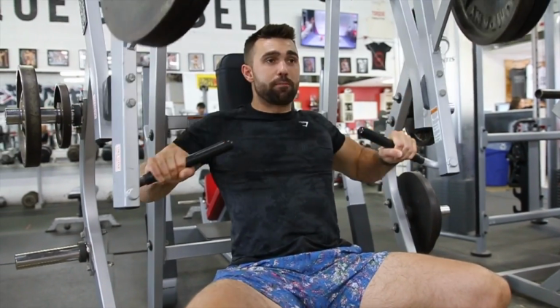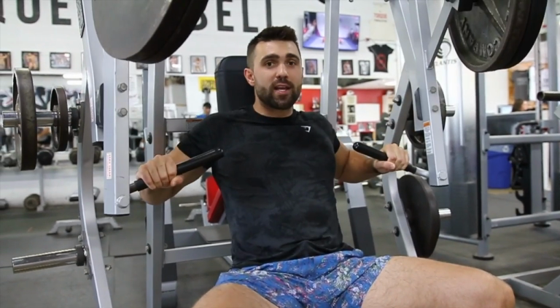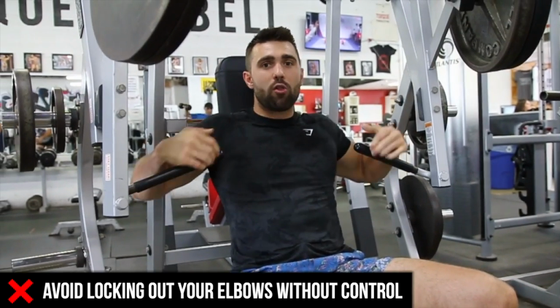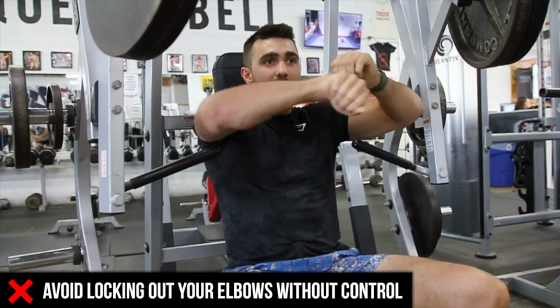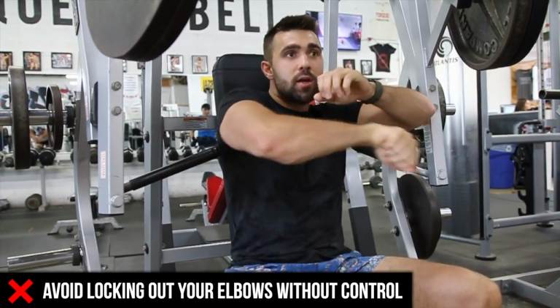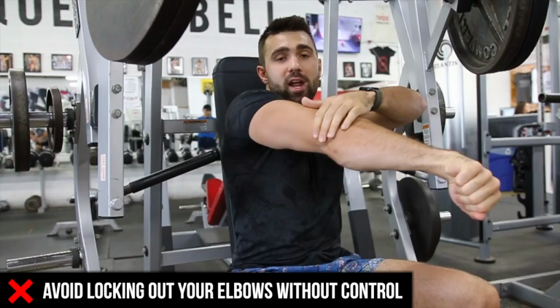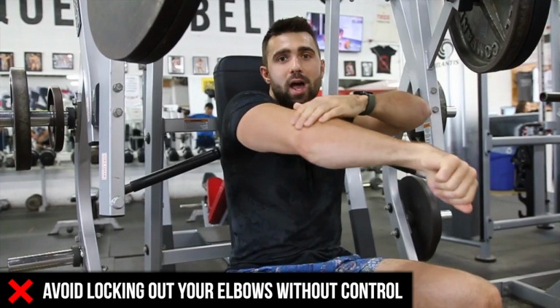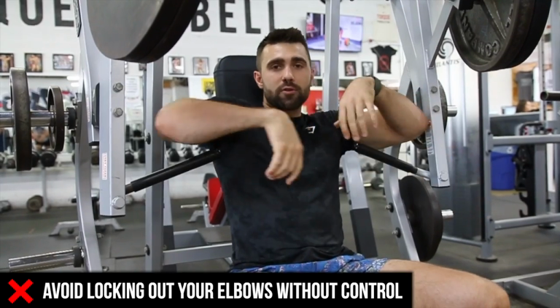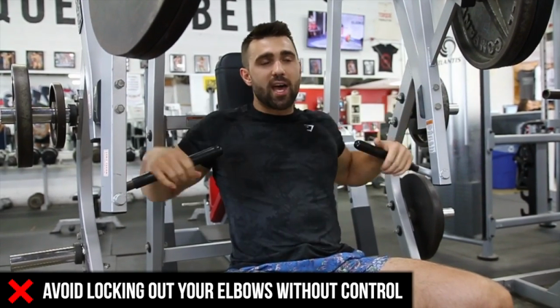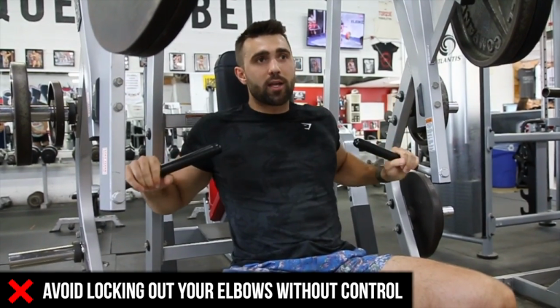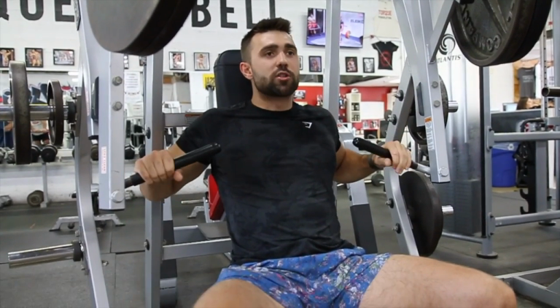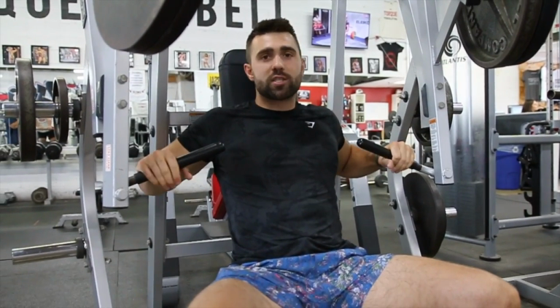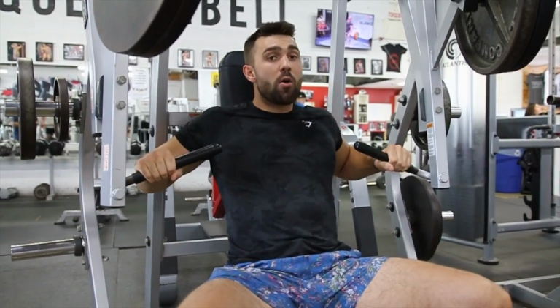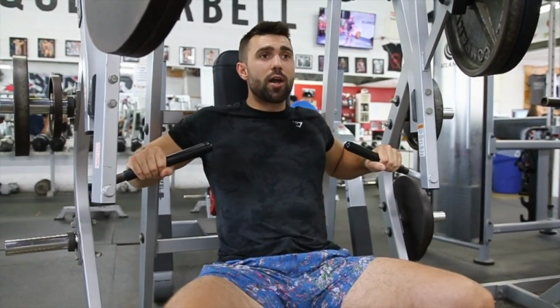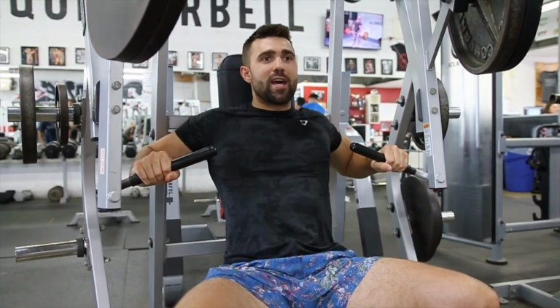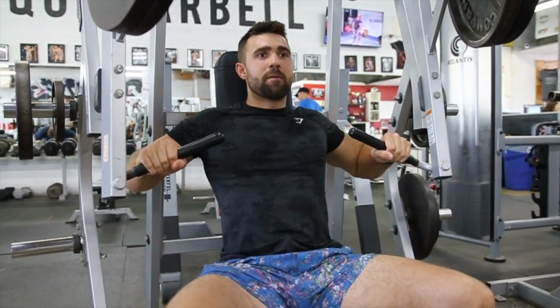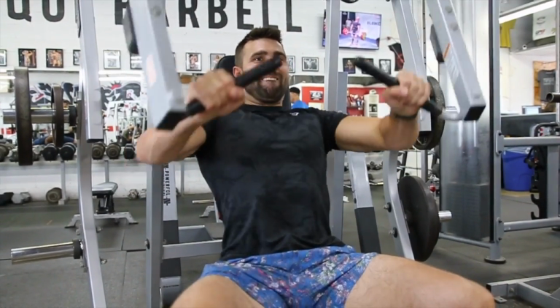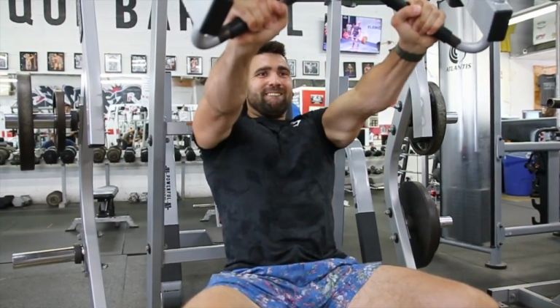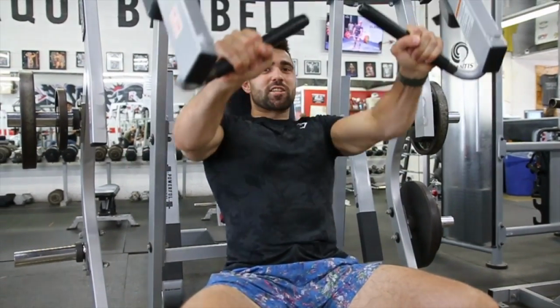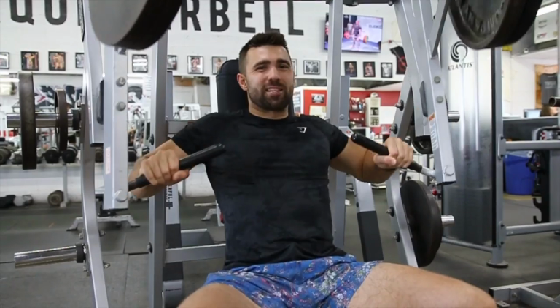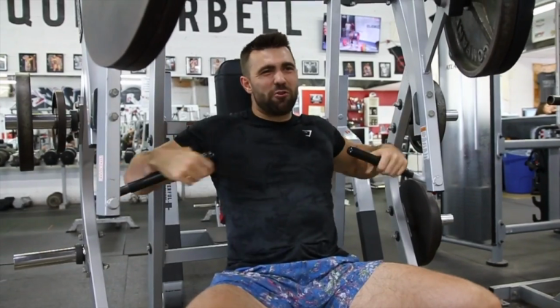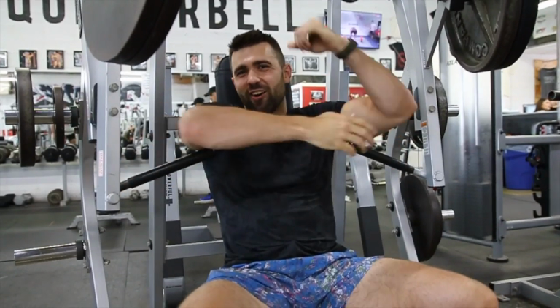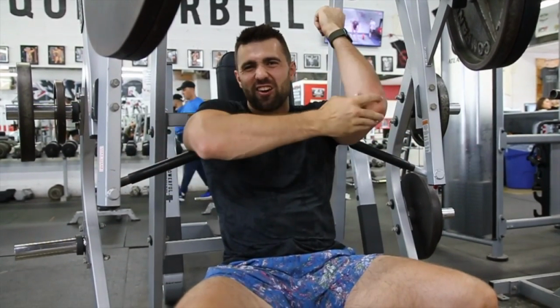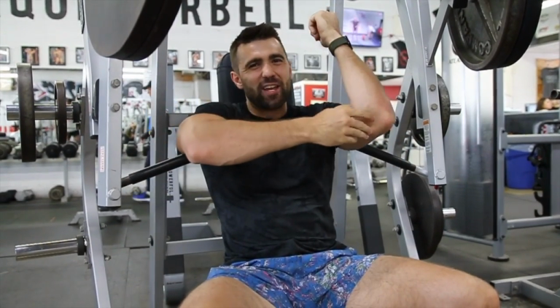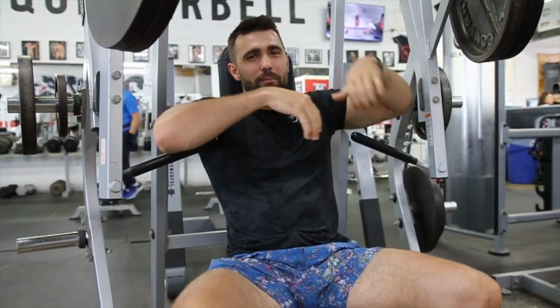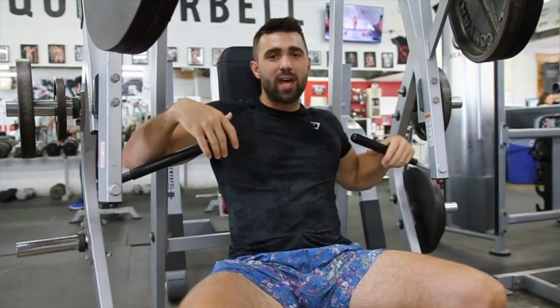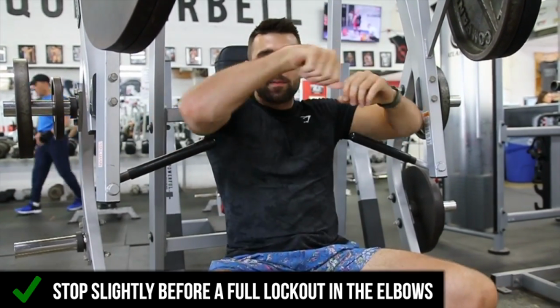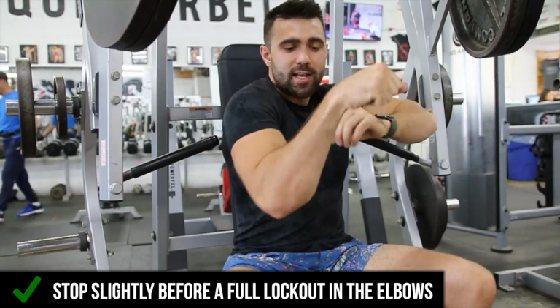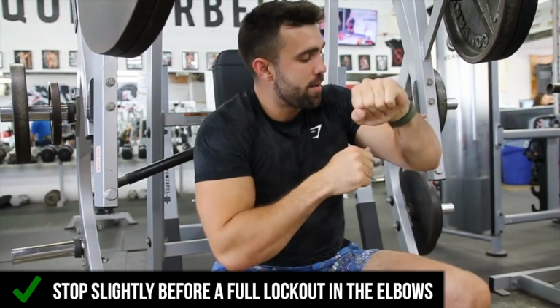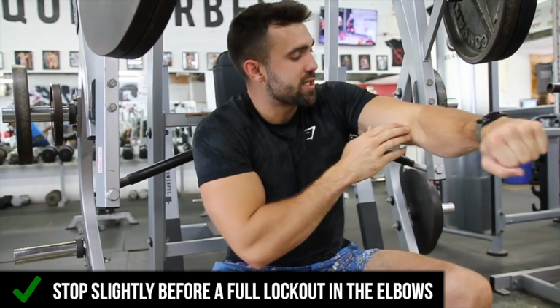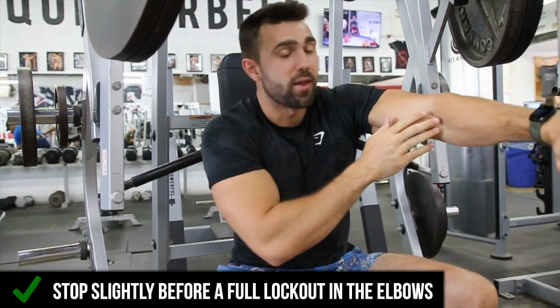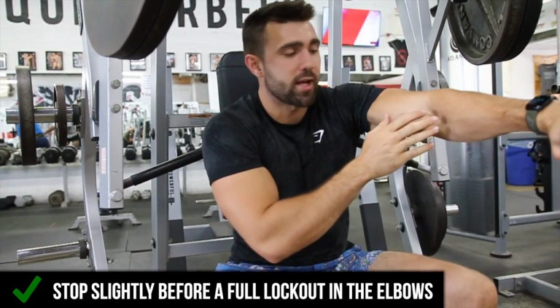What's important is I'm not locking out and cranking my elbows. Instead, I'm locking out with control. We're not doing this — that's going to cause pain, and that already hurt a little bit. You don't want to be doing that. Instead, stop just before full lockout.